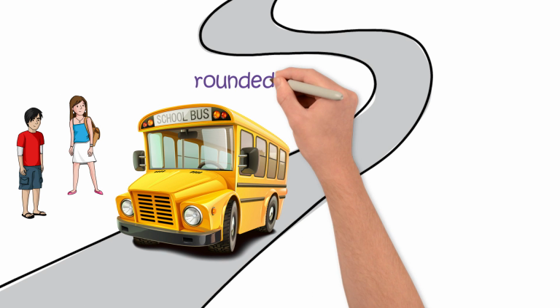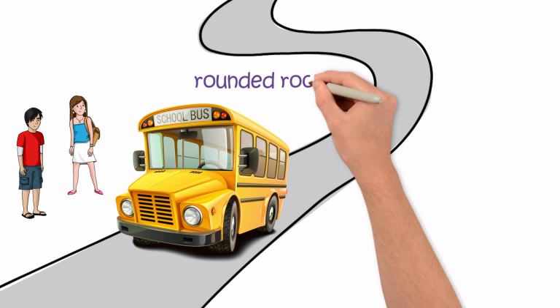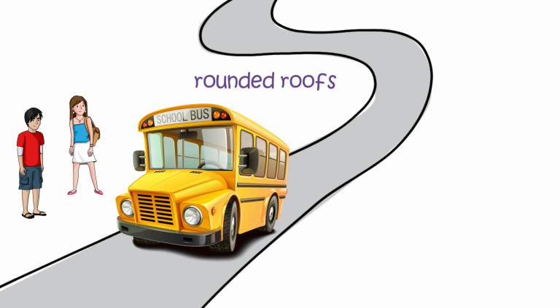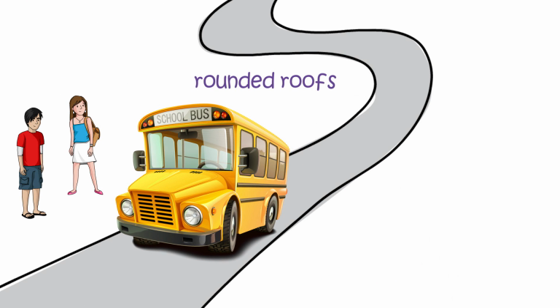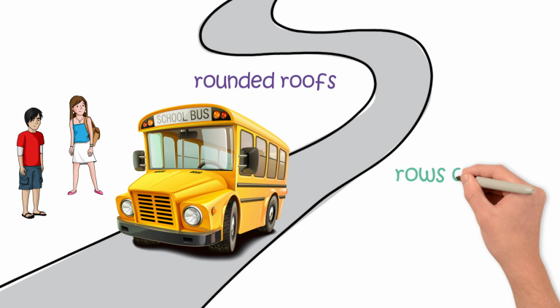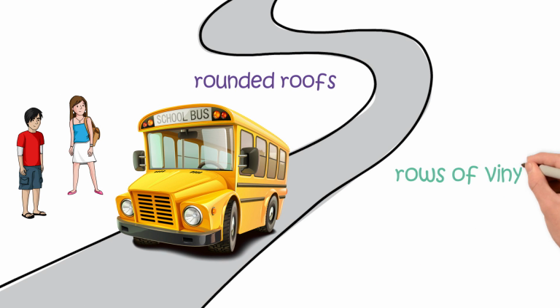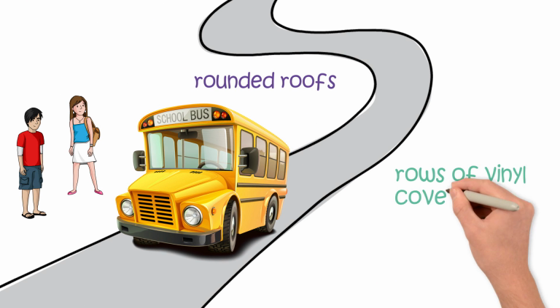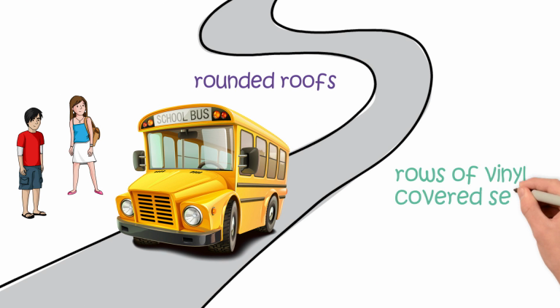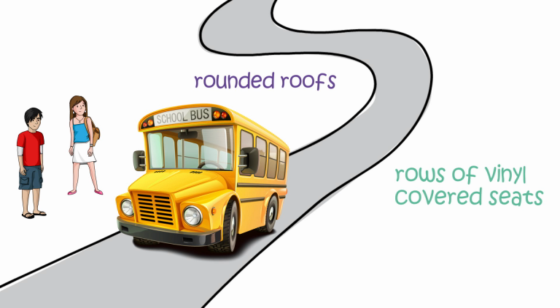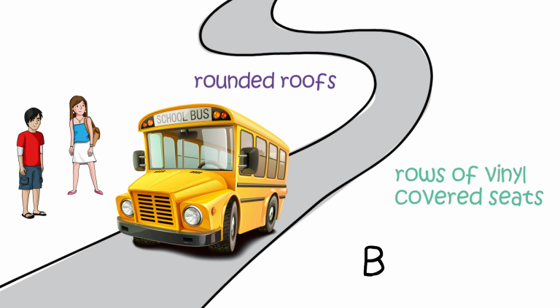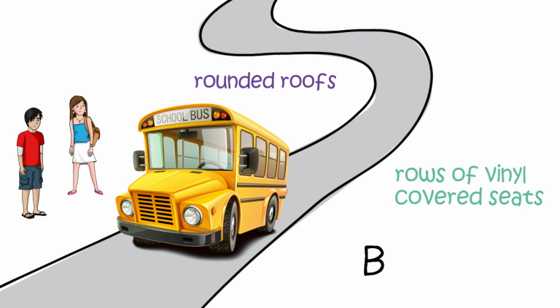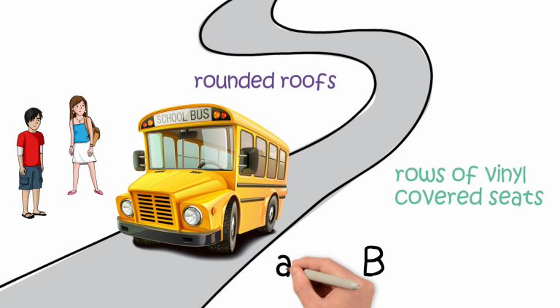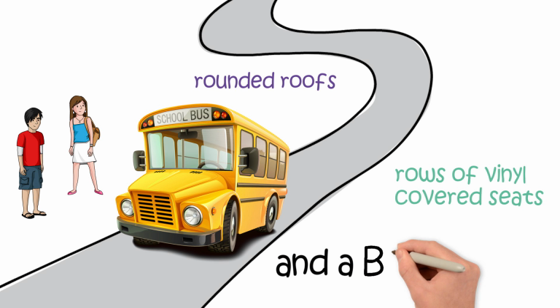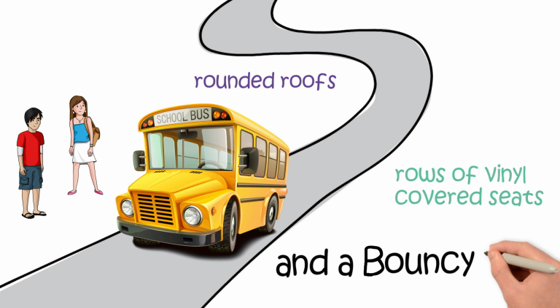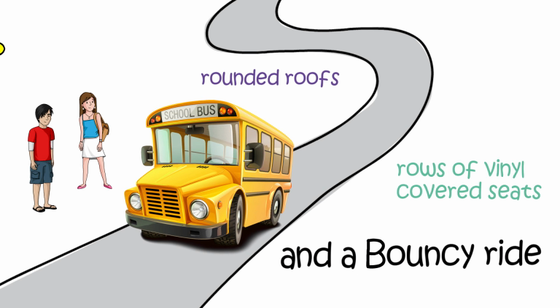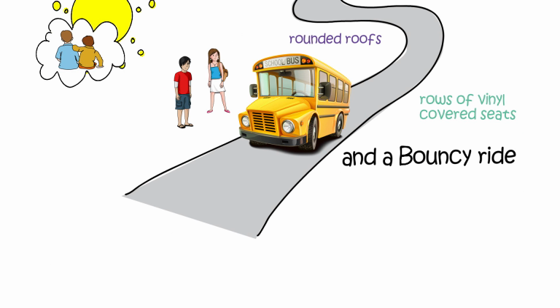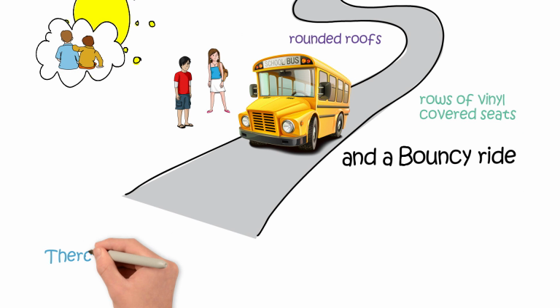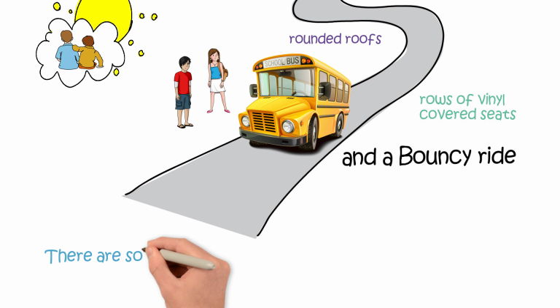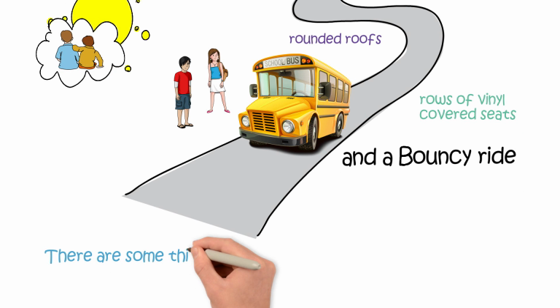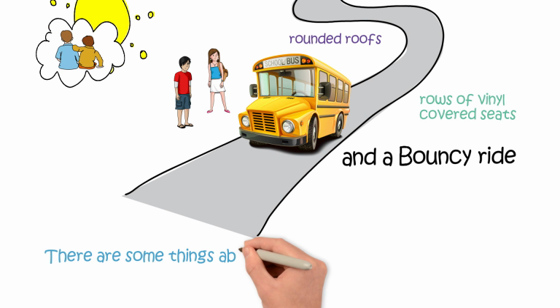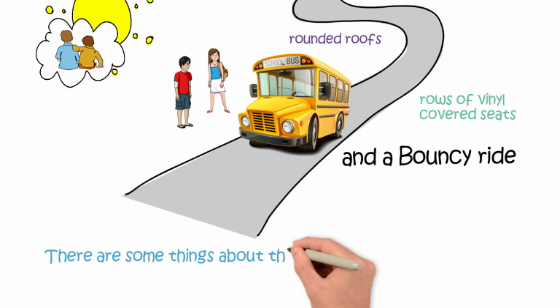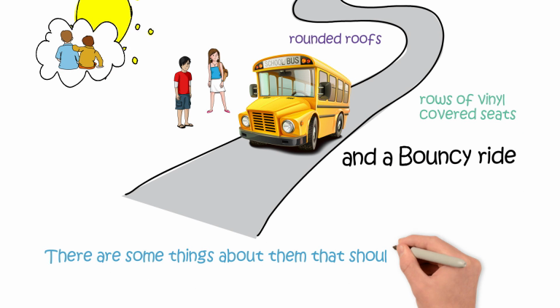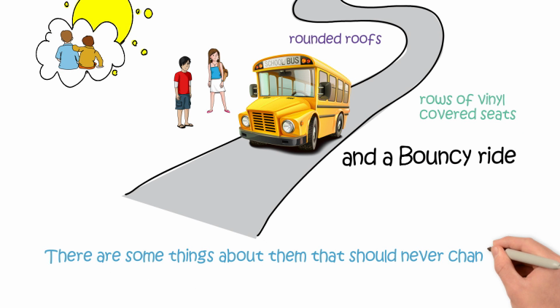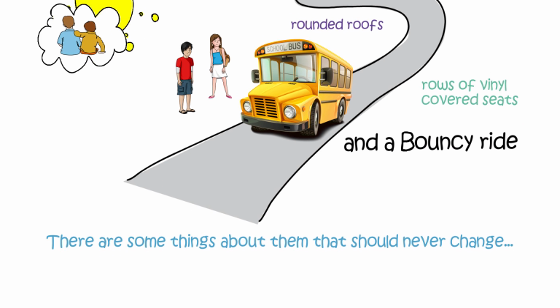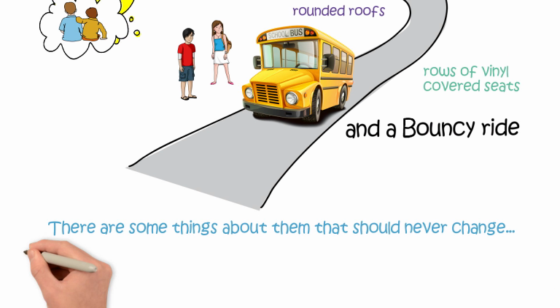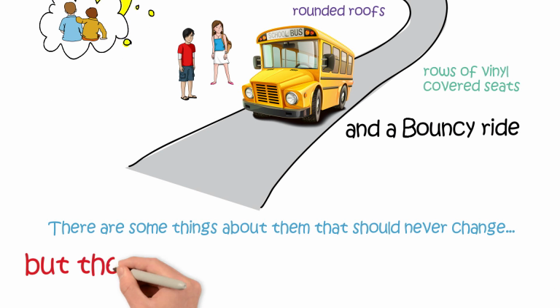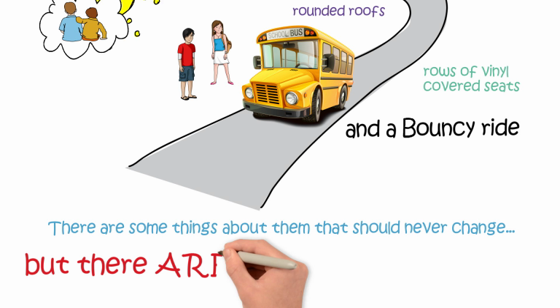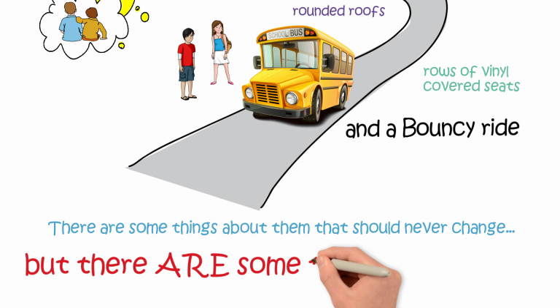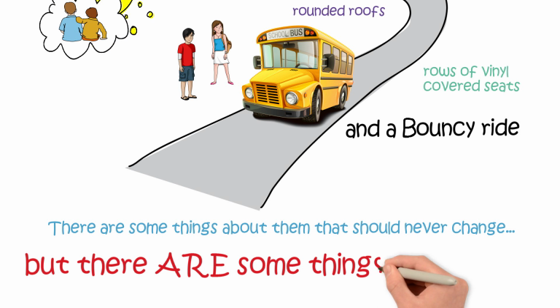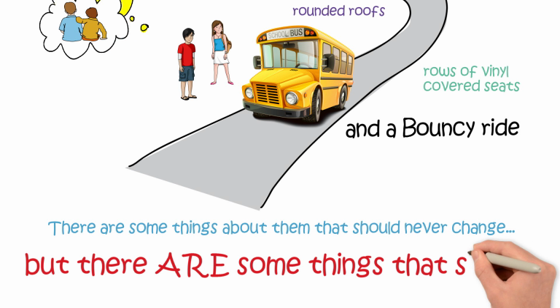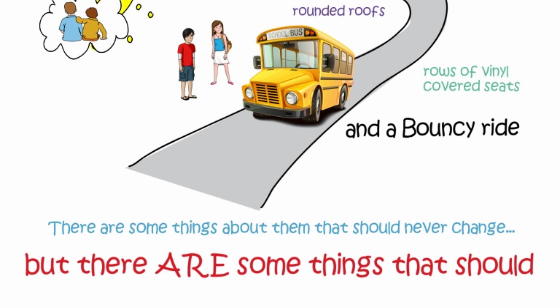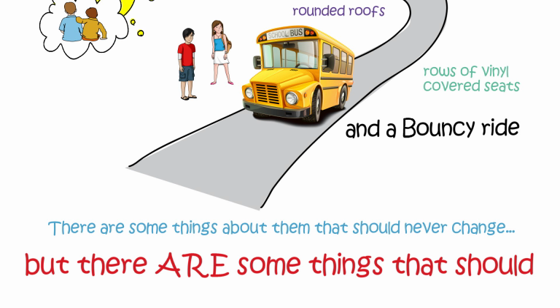Rounded roofs, rows of vinyl-covered seats, and a bouncy ride. There are some things about them that should never change, but there are some things that should.